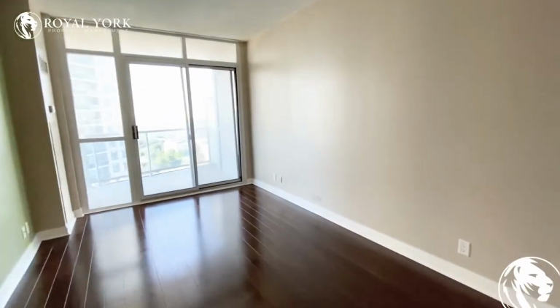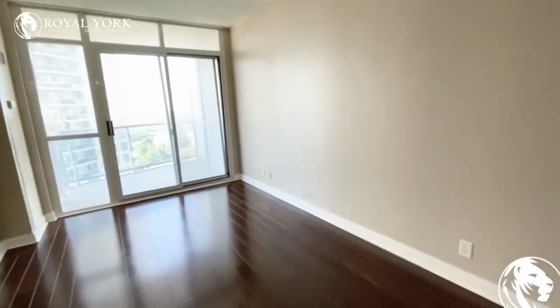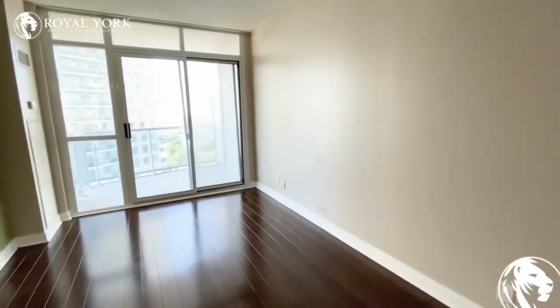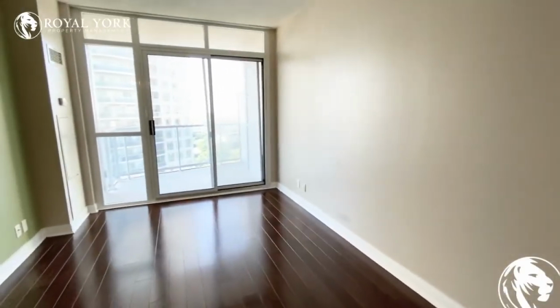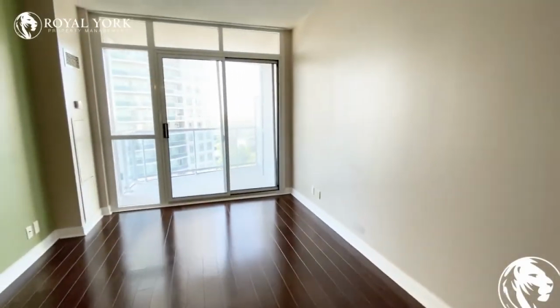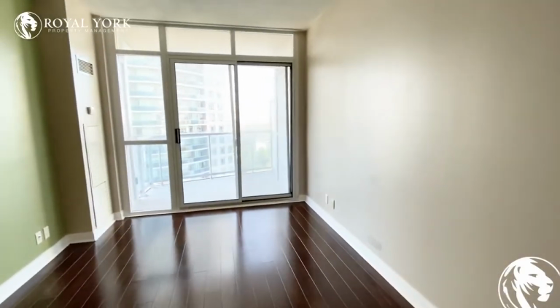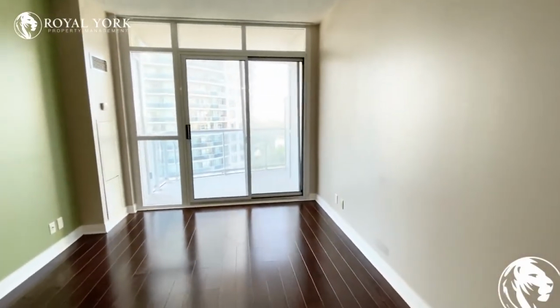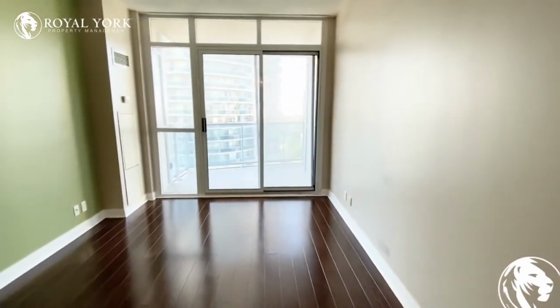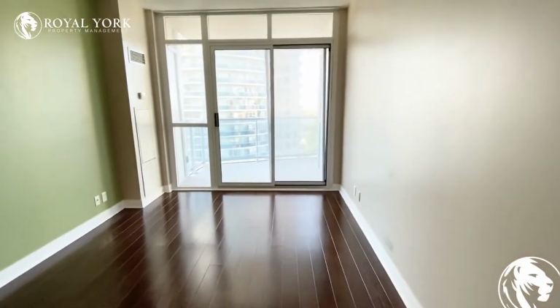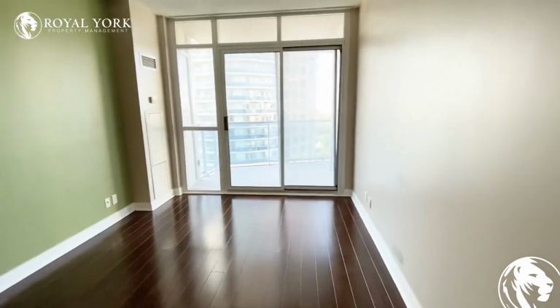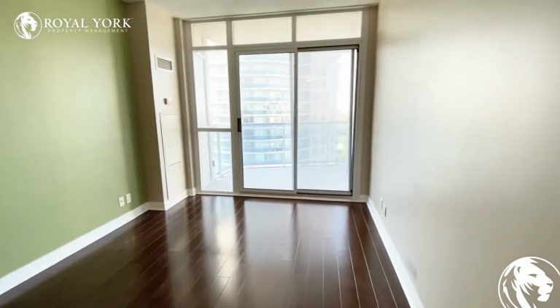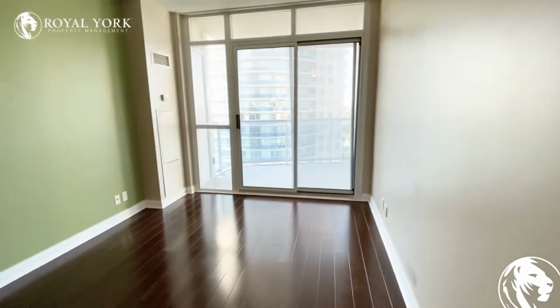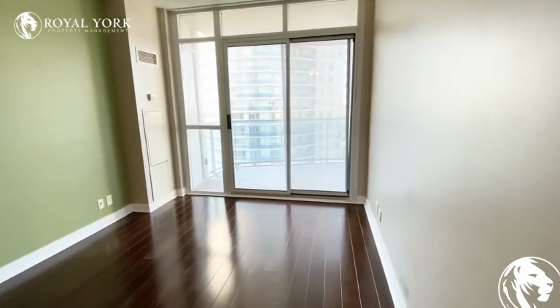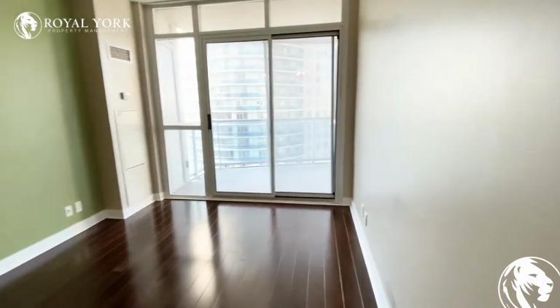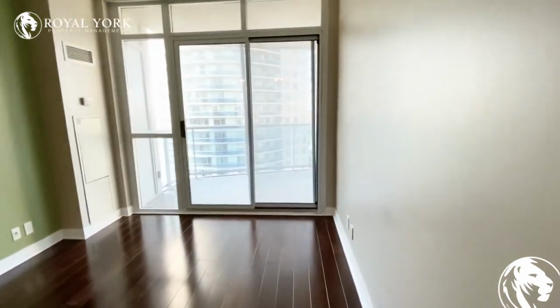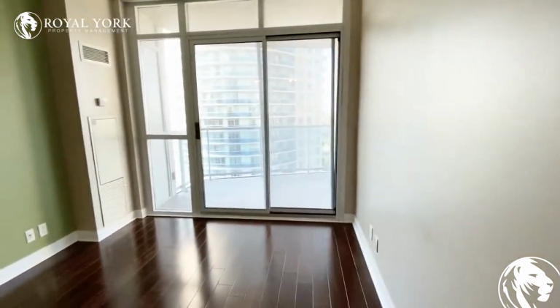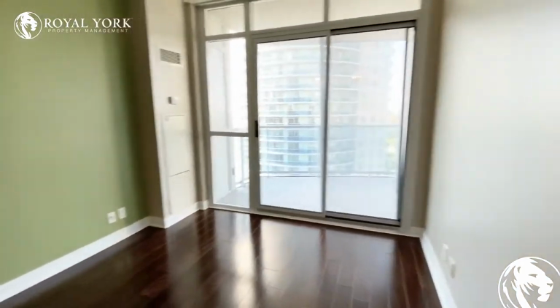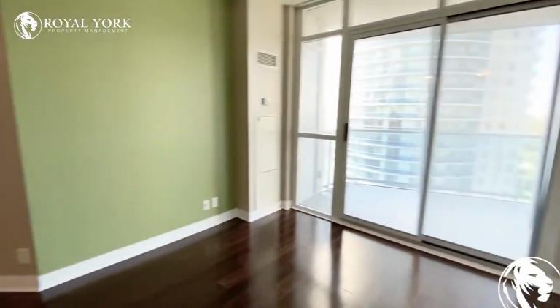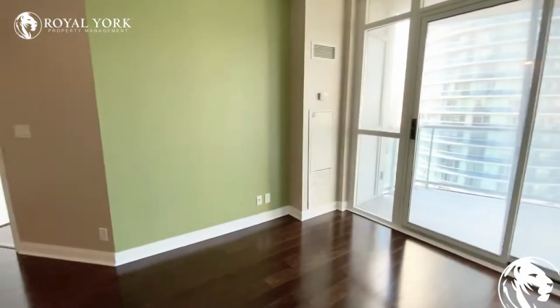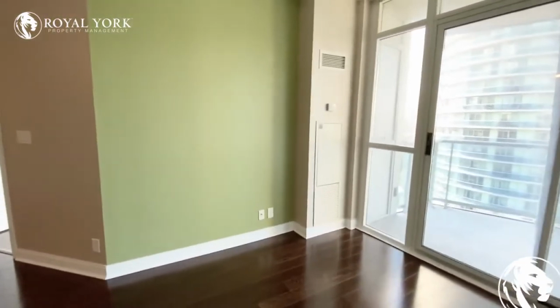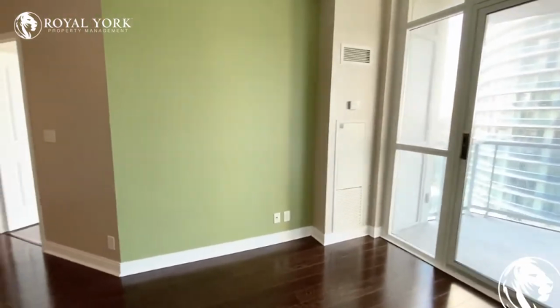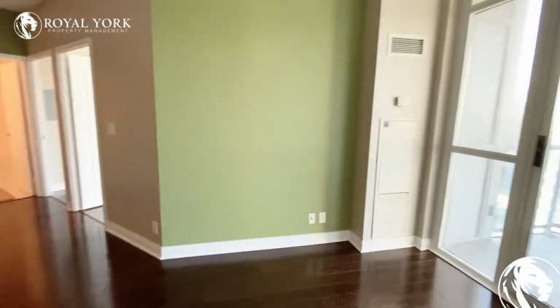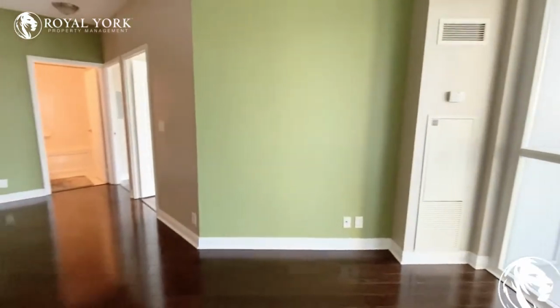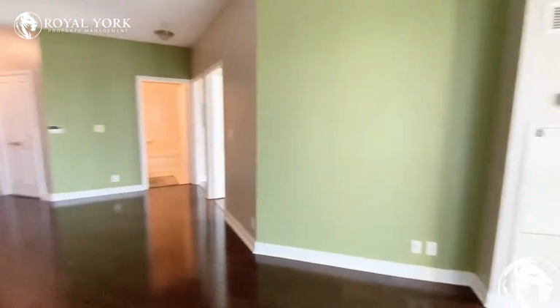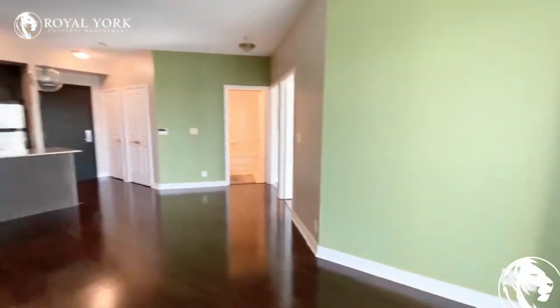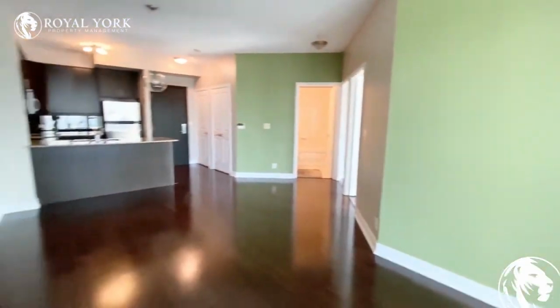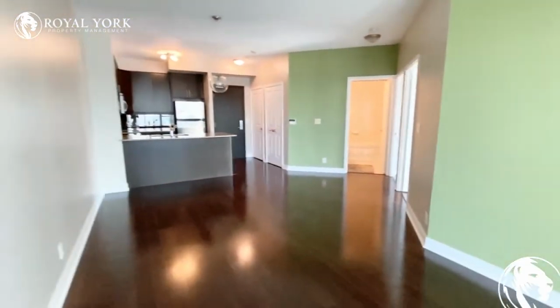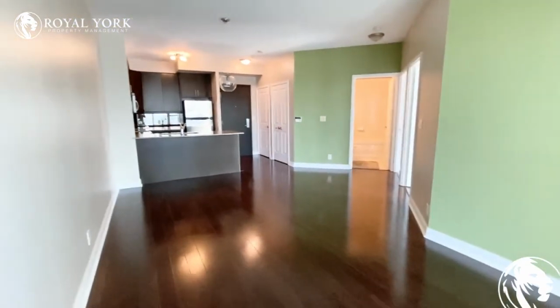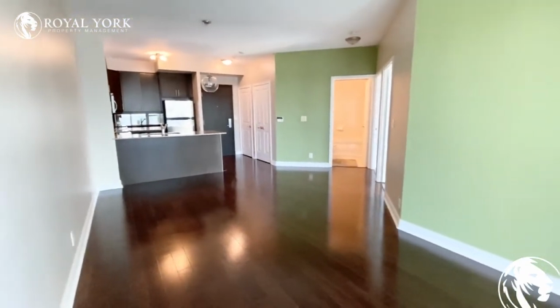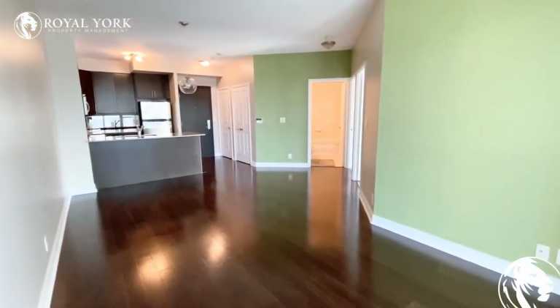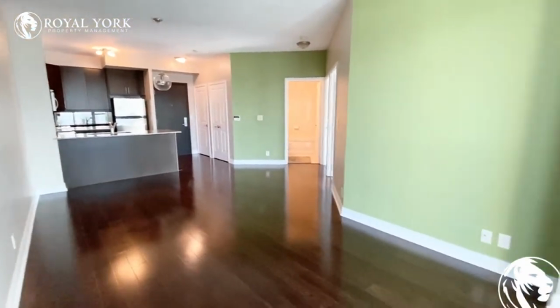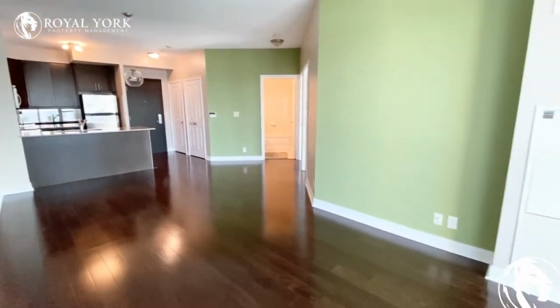You could definitely fit full-size furniture in here as there is a lot of room. You could have your couch against the wall here to your right and then your TV against the wall there on your left.